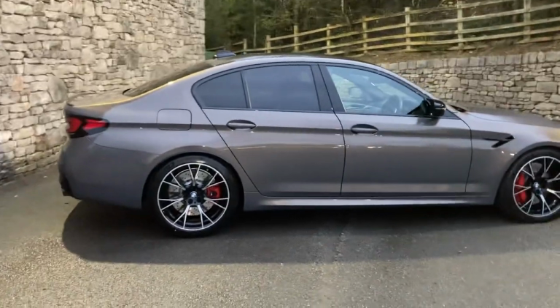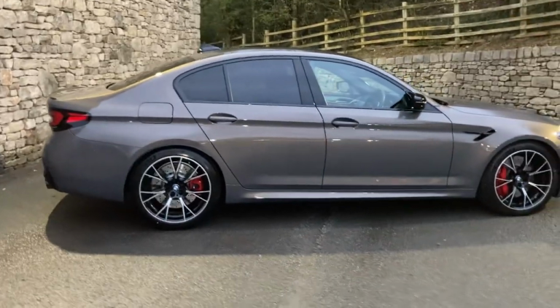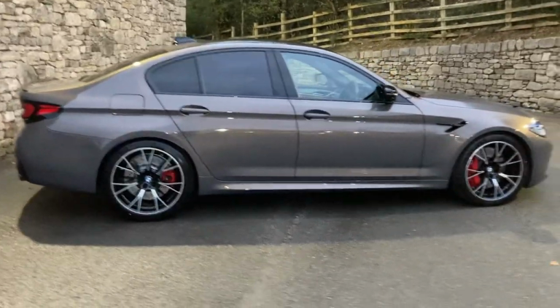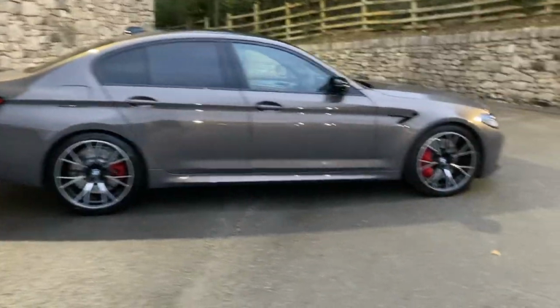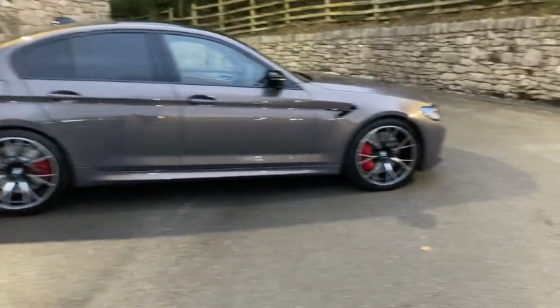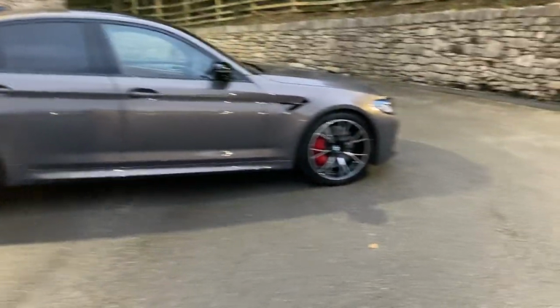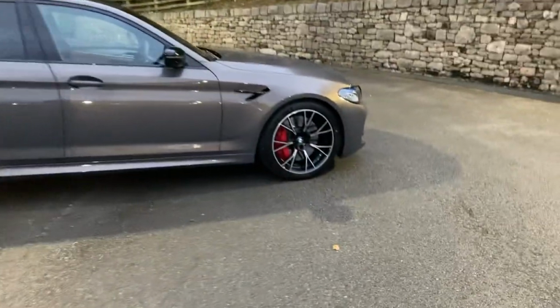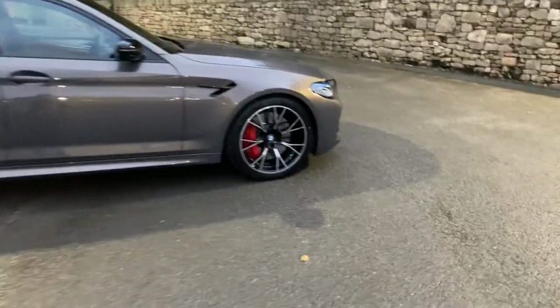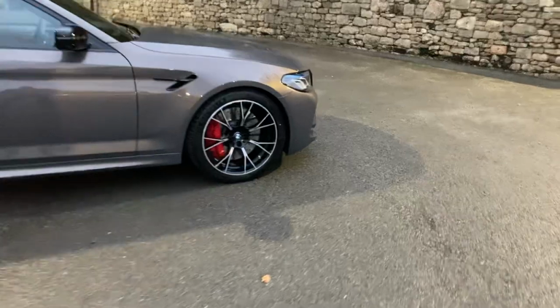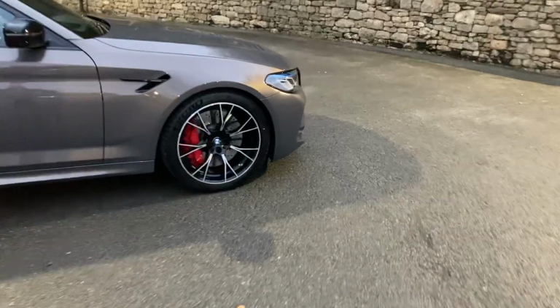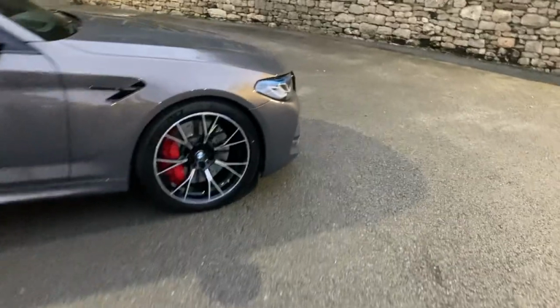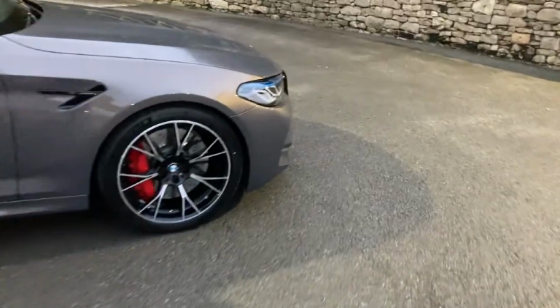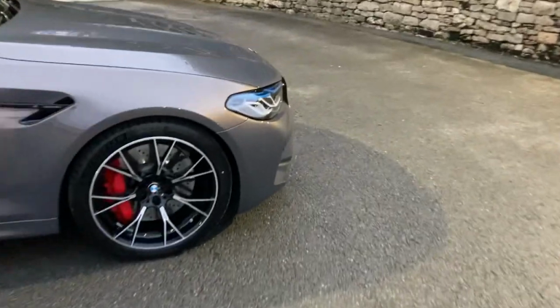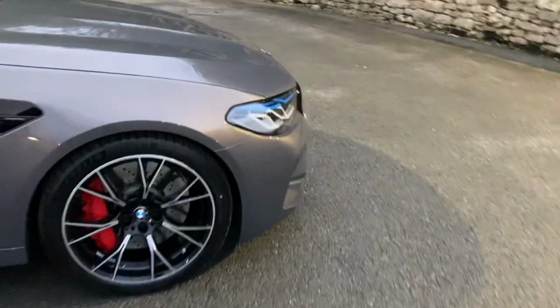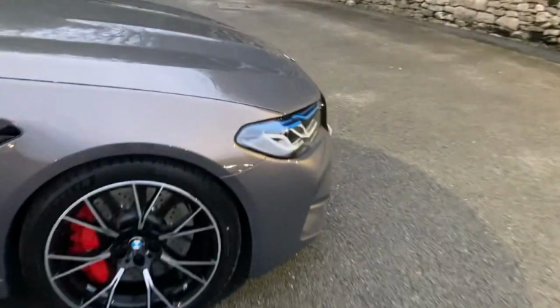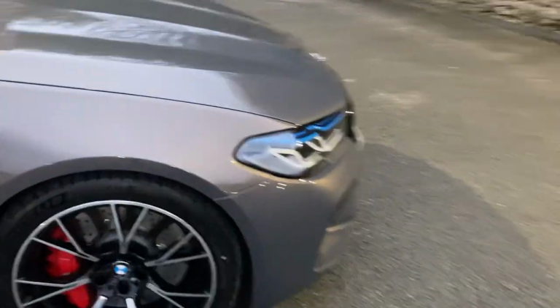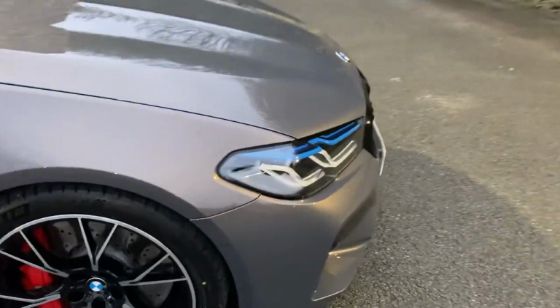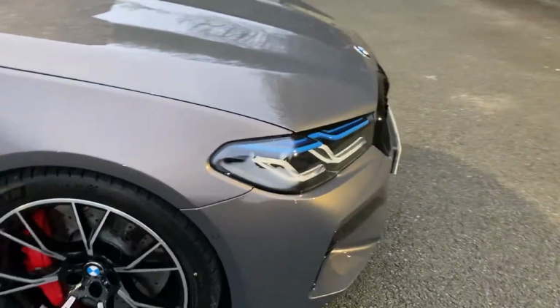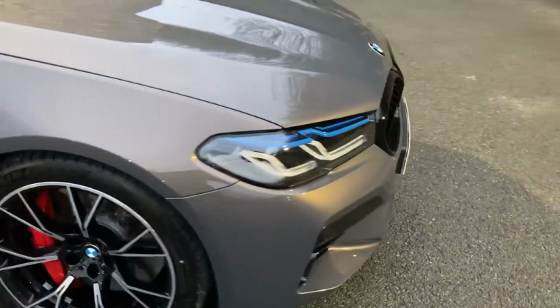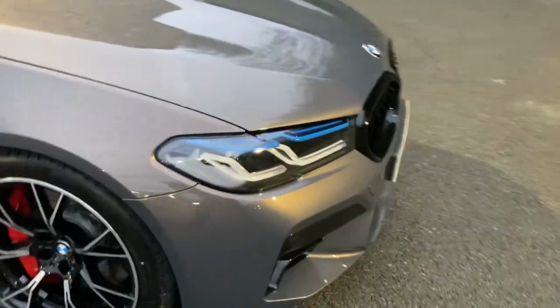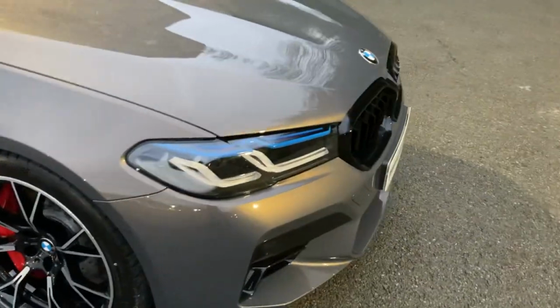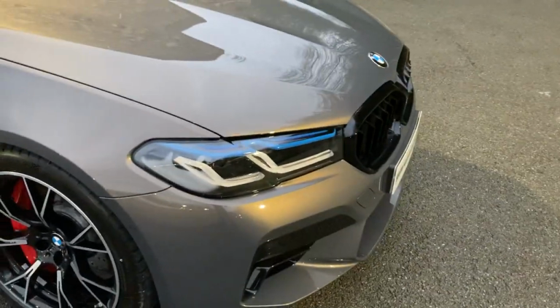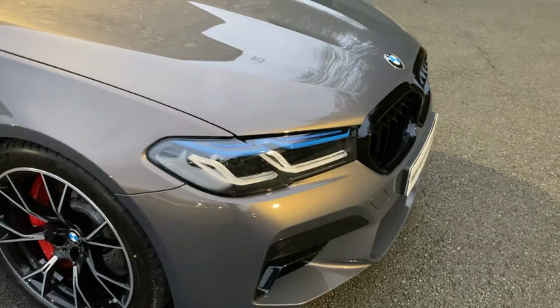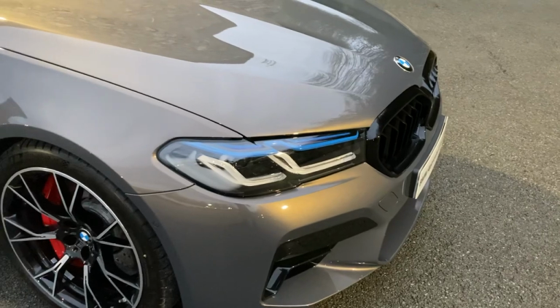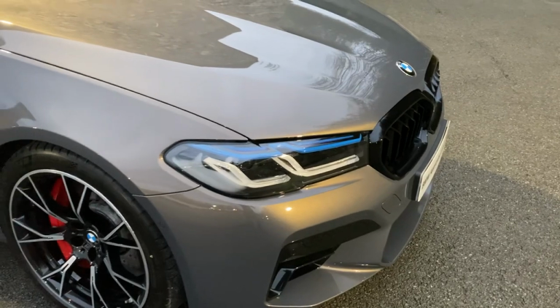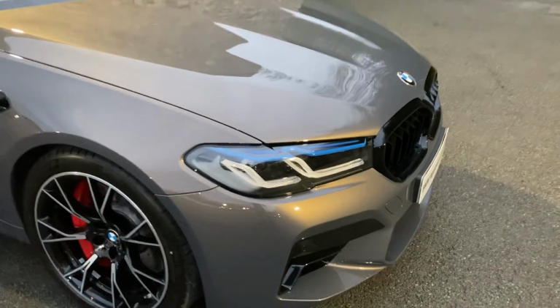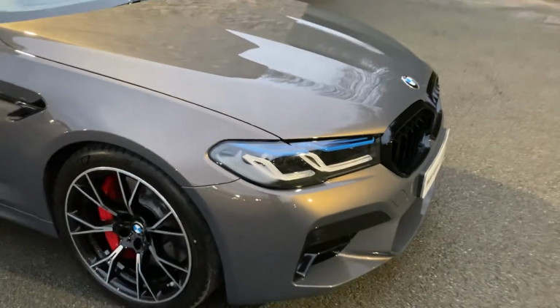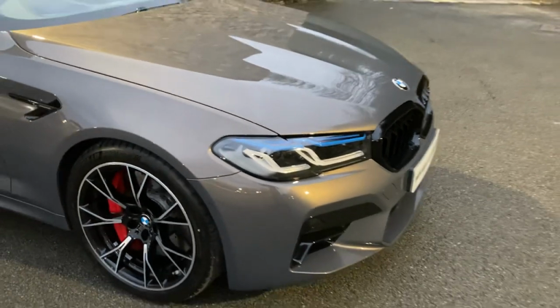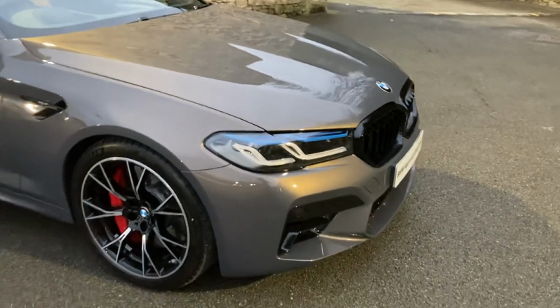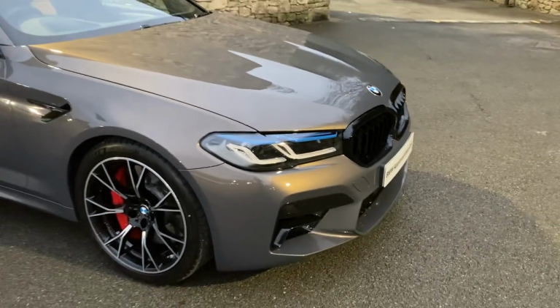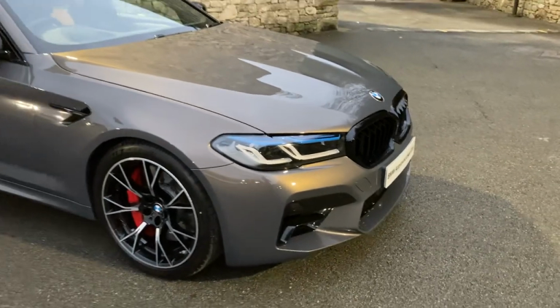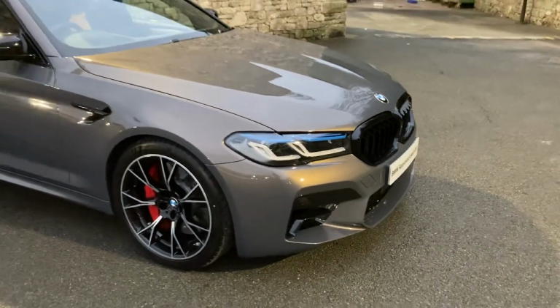Spec-wise we've got the Visibility Pack, which gives us the amazing laser lights. If you've never experienced laser lights, they illuminate about 600 metres down the road — they really do light up the road.